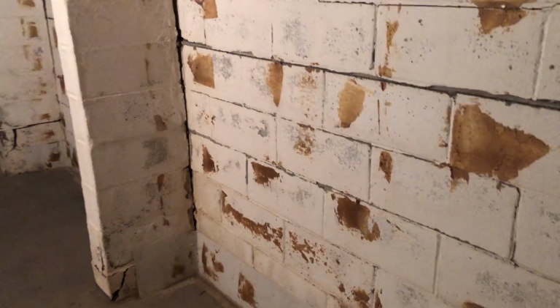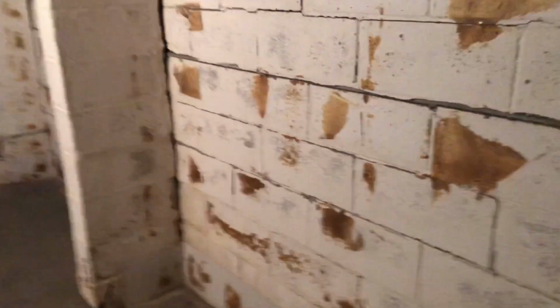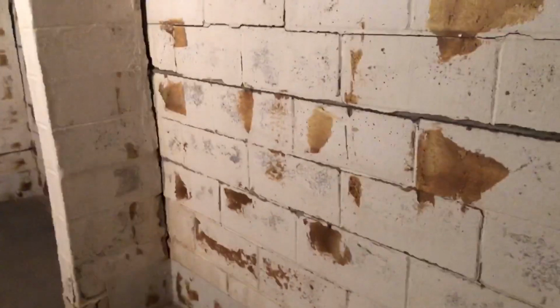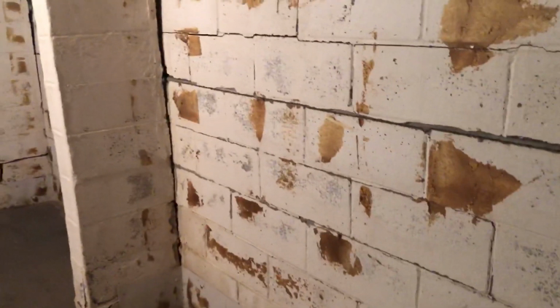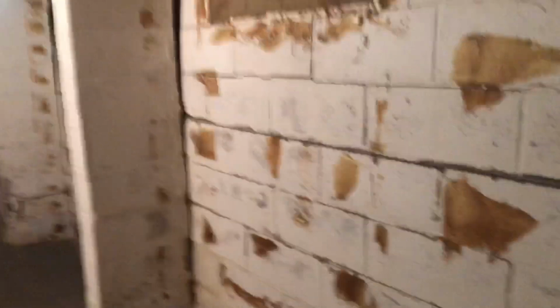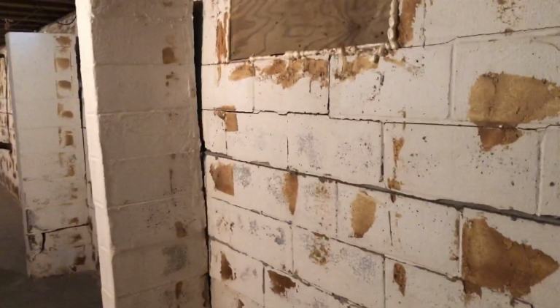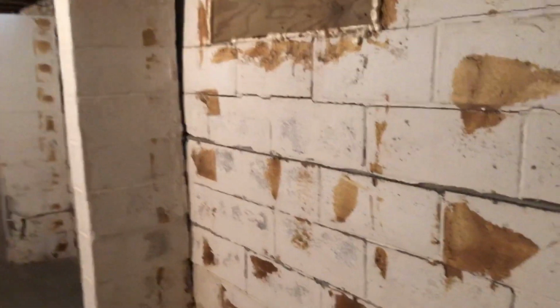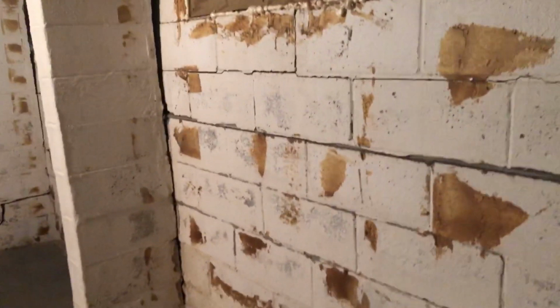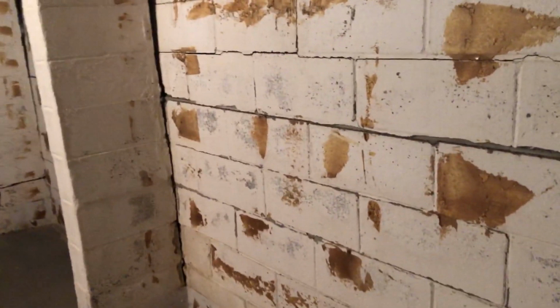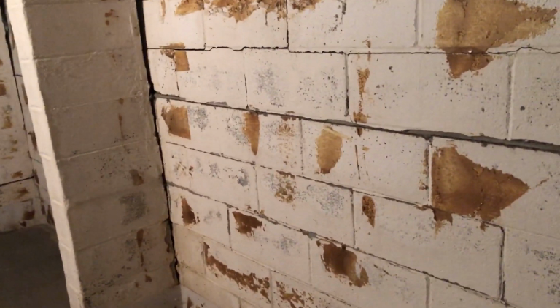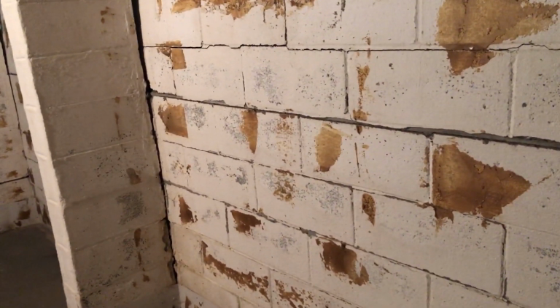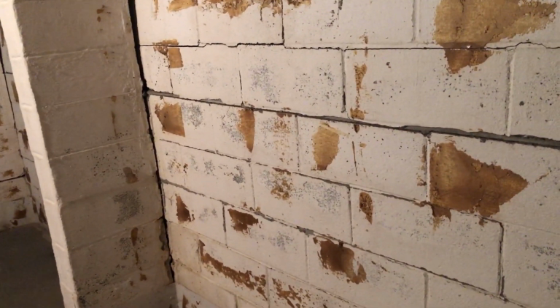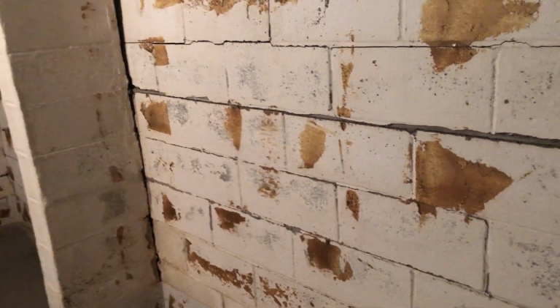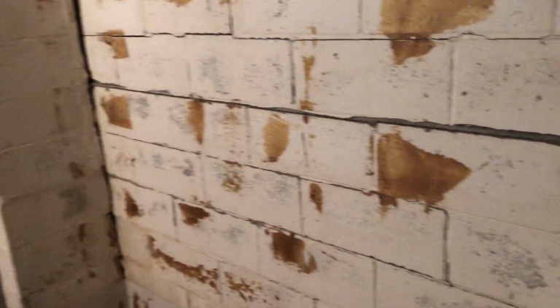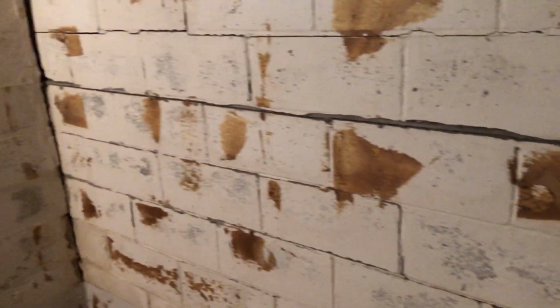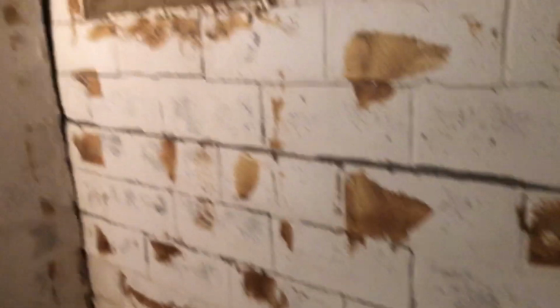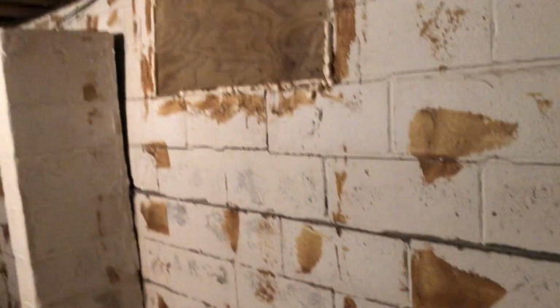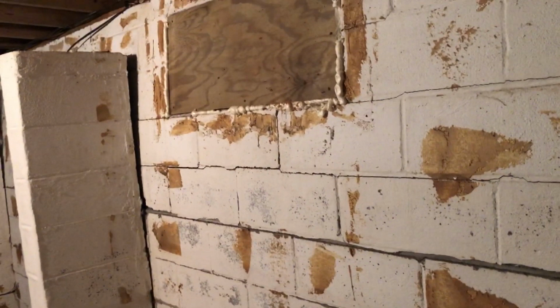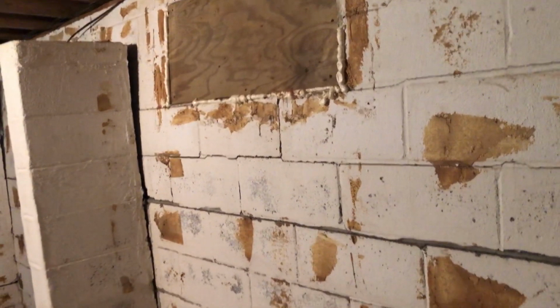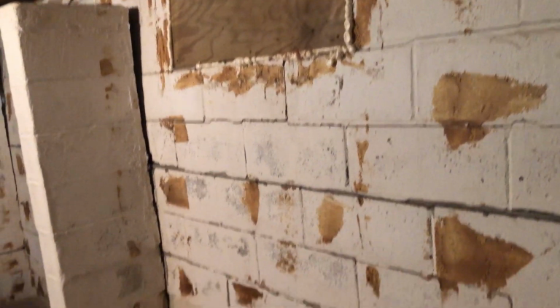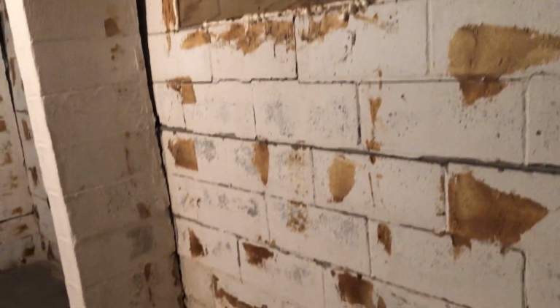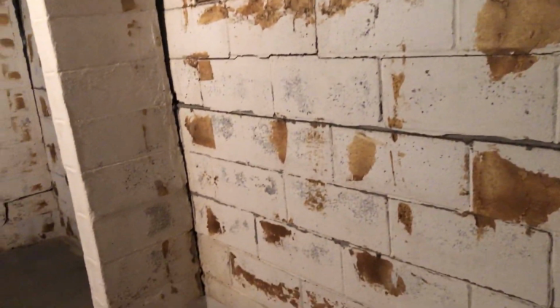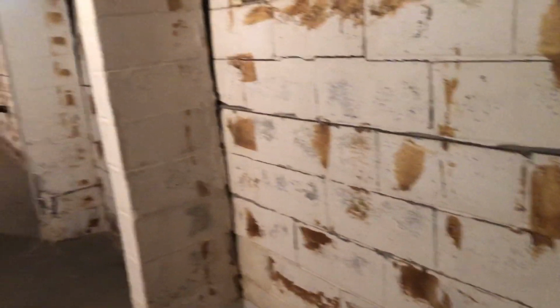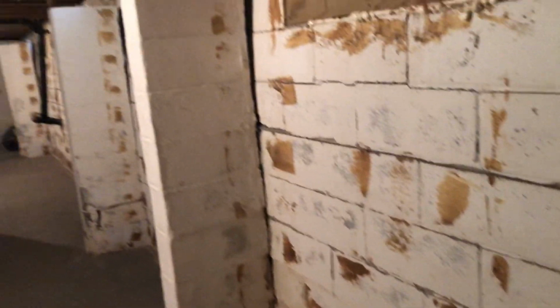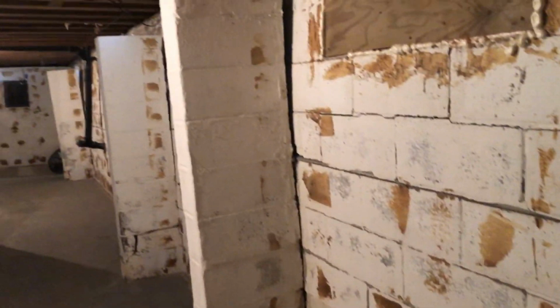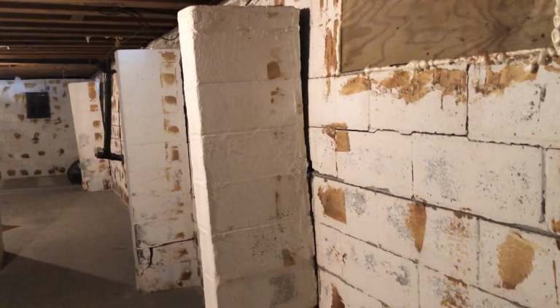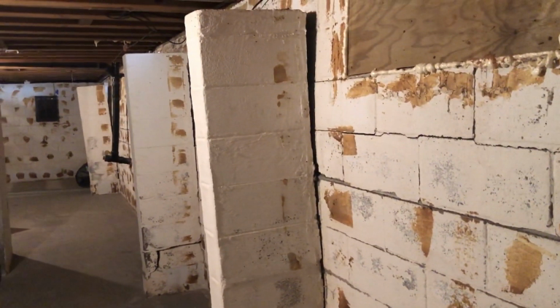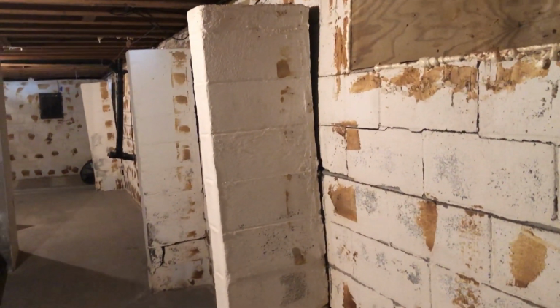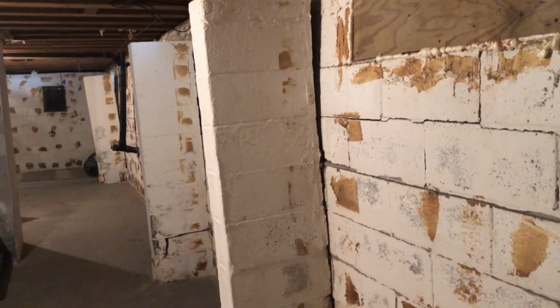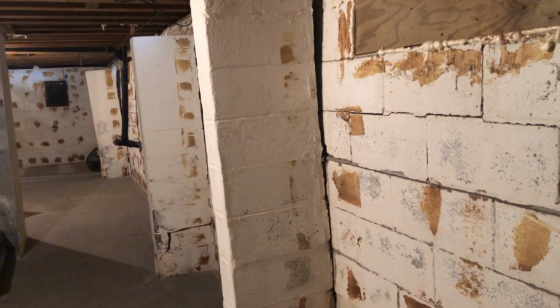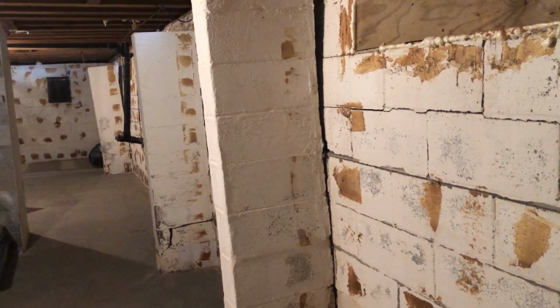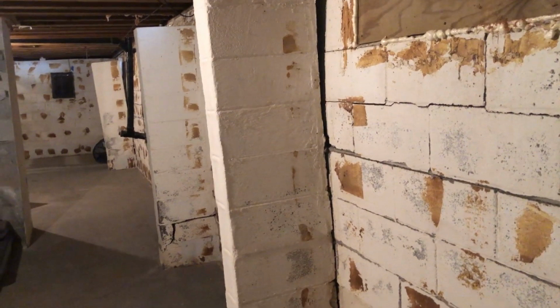I'm Rich from Nolan Engineering and we're inspecting this foundation problem. We have a typical concrete block wall foundation and this rear wall has pushed in substantially.